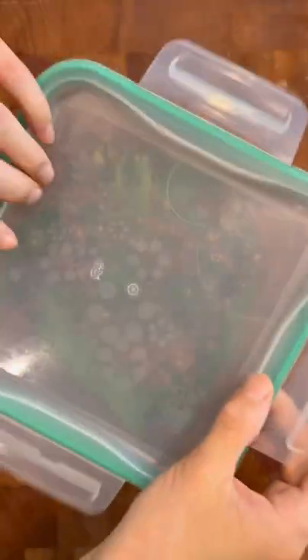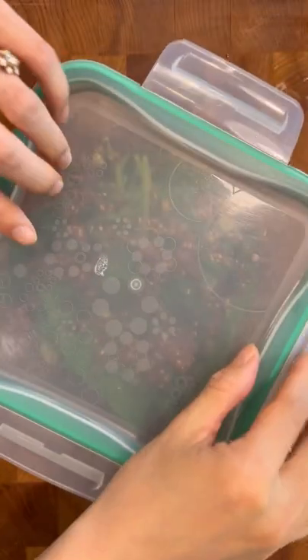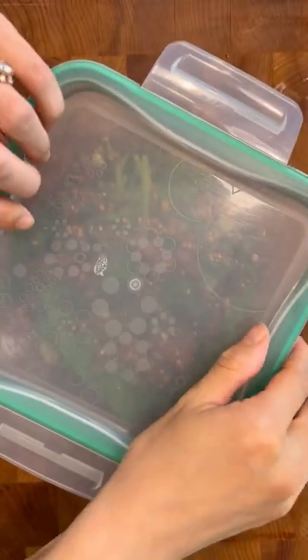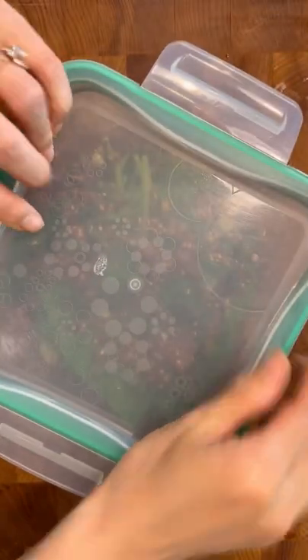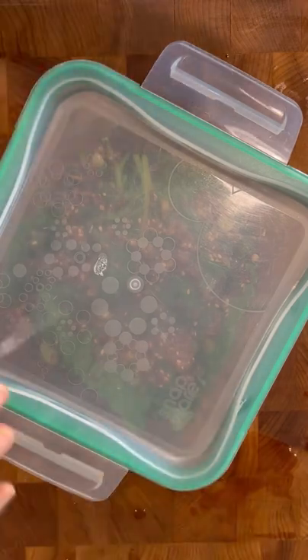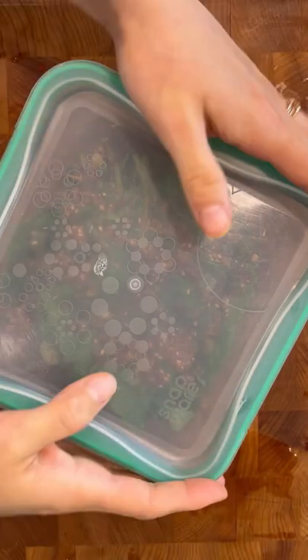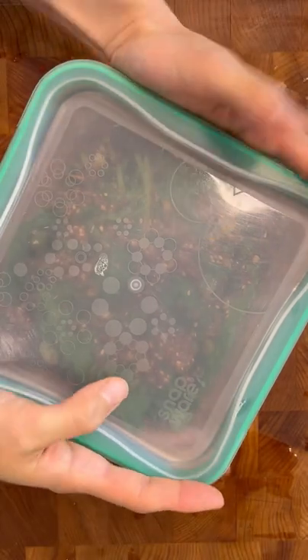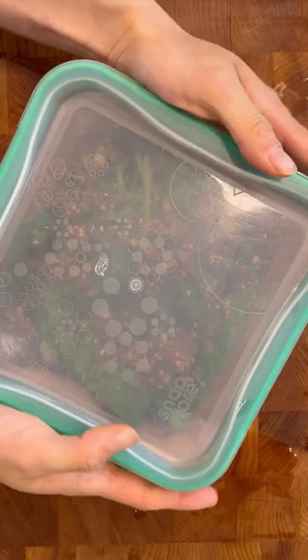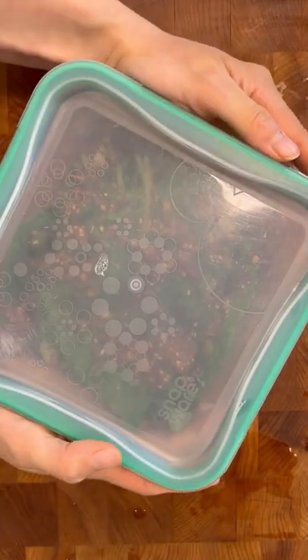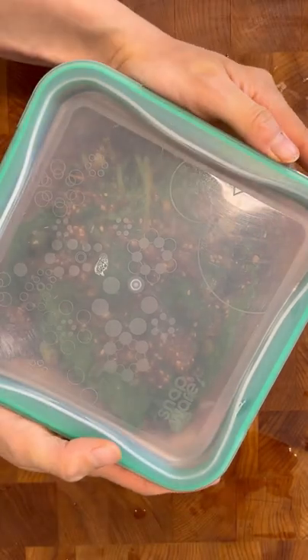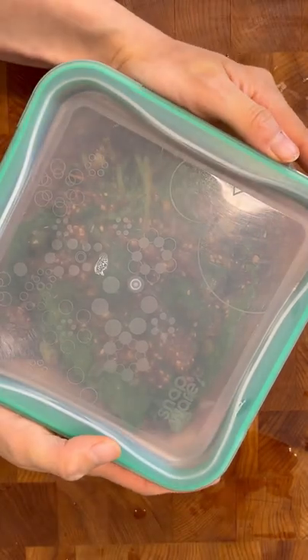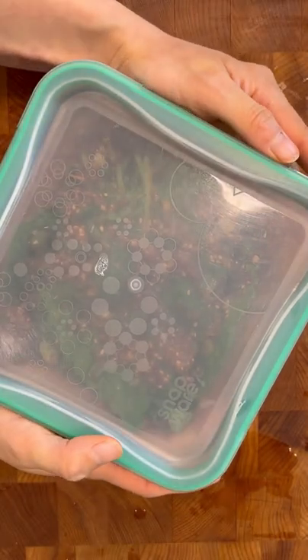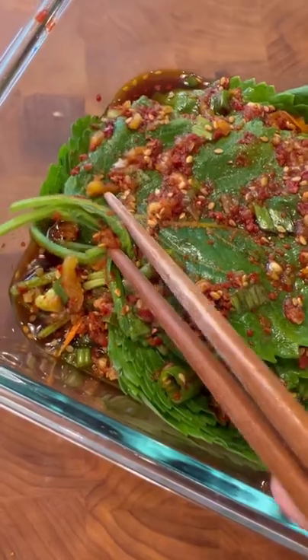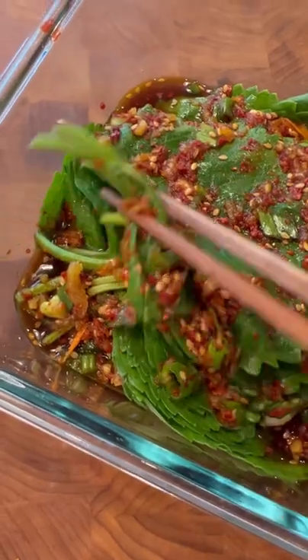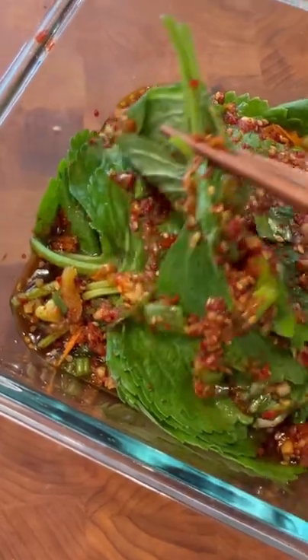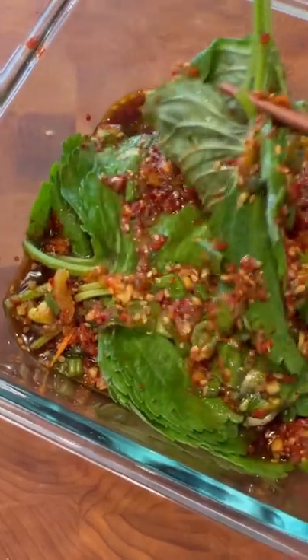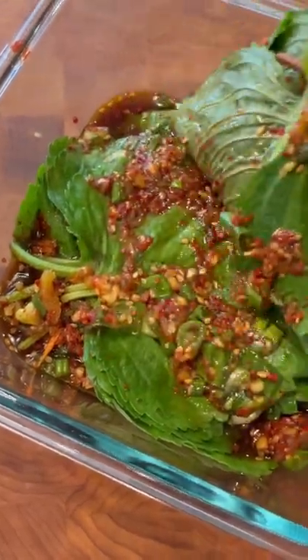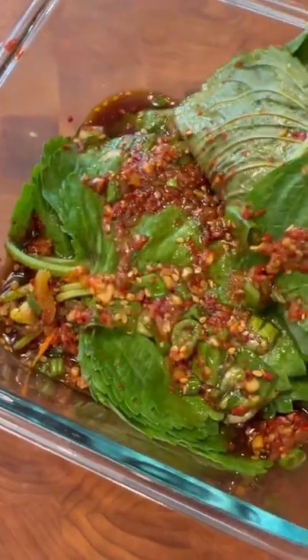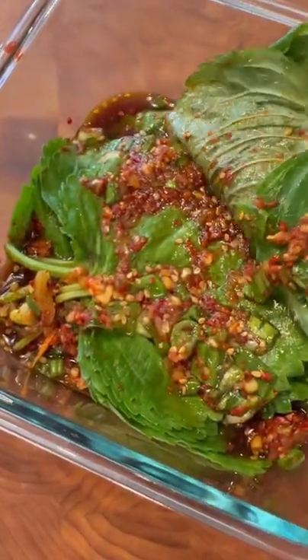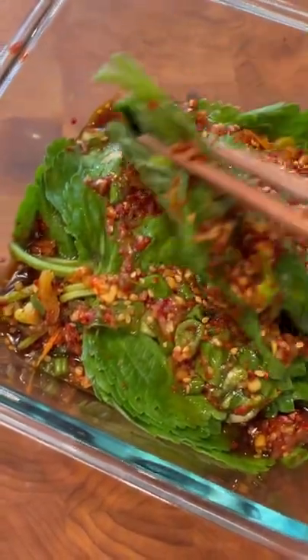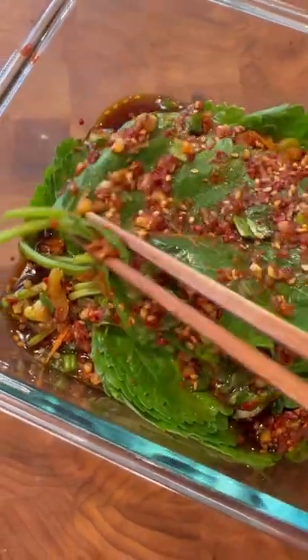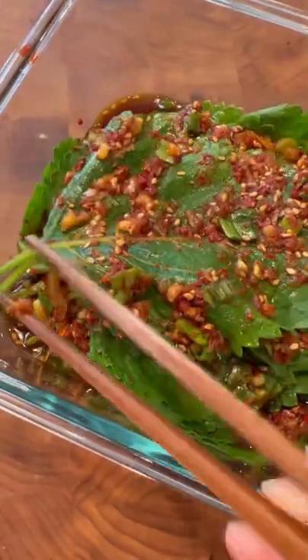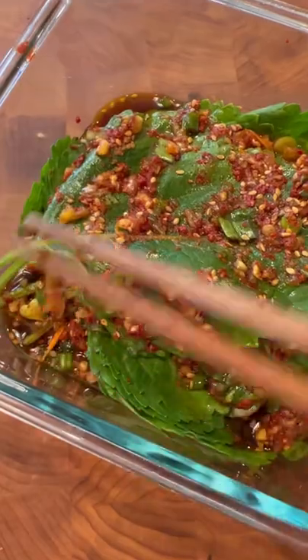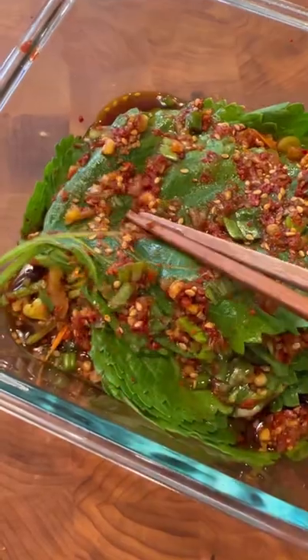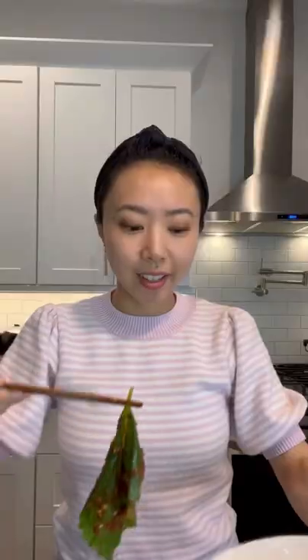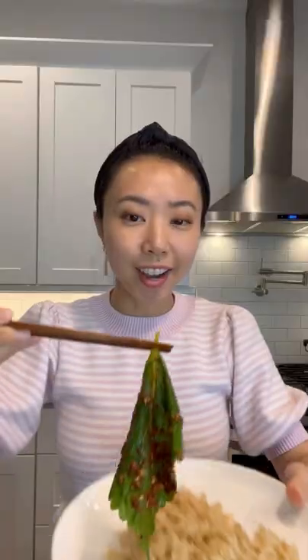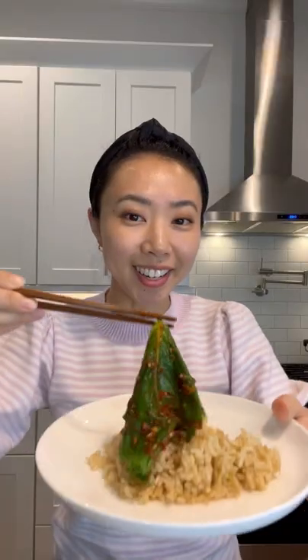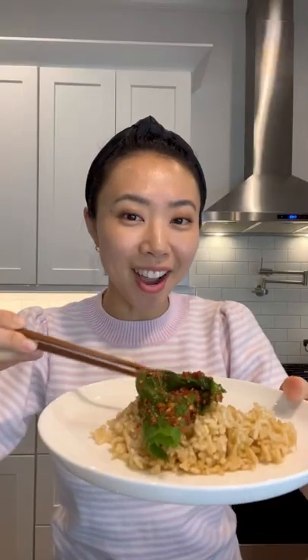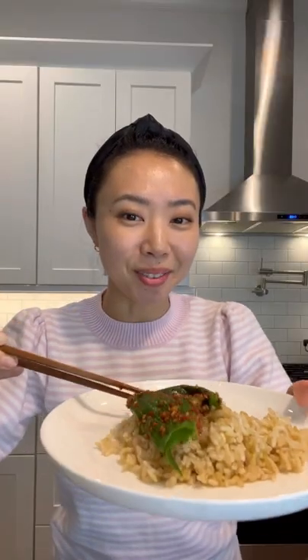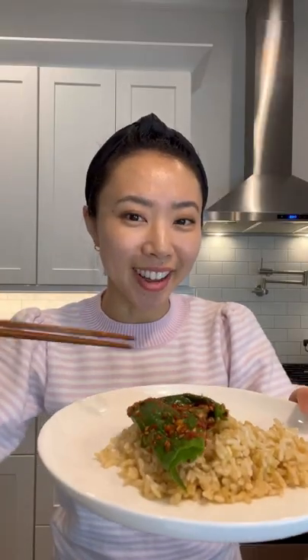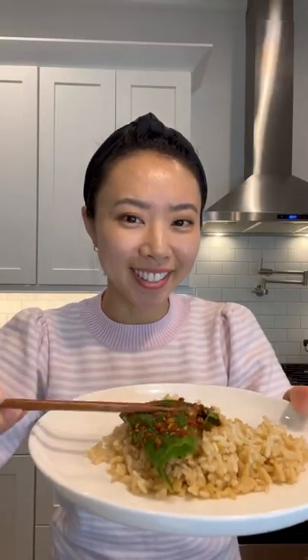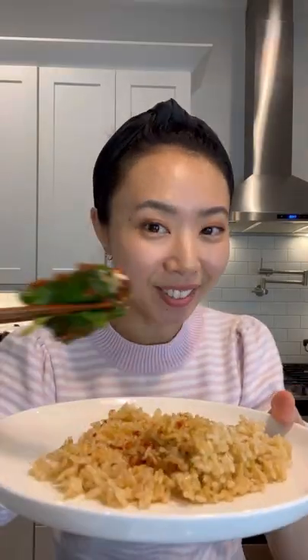Marinate at room temperature for one to two hours and then store it in the fridge. After marinating for over an hour, it's ready to be eaten. I'm going to eat it now with some rice. Enjoy!